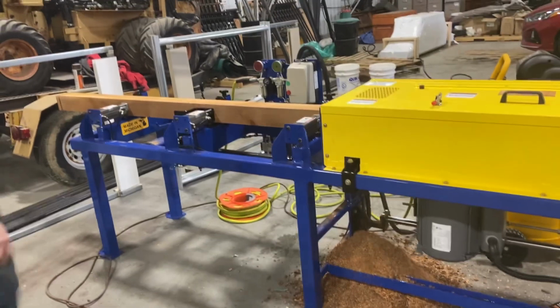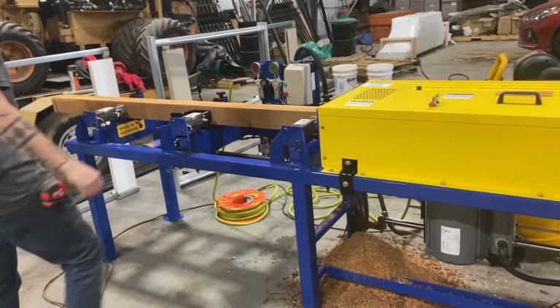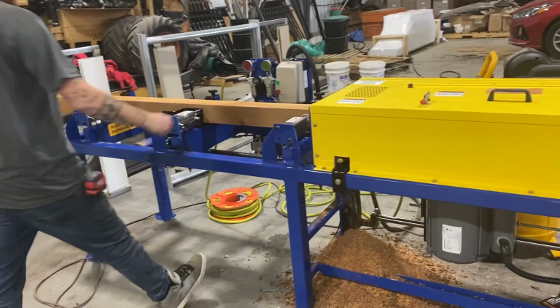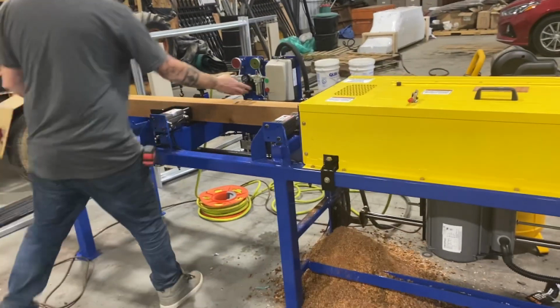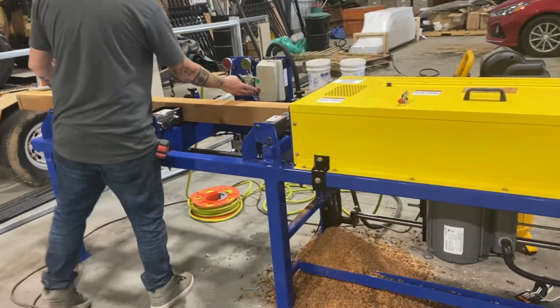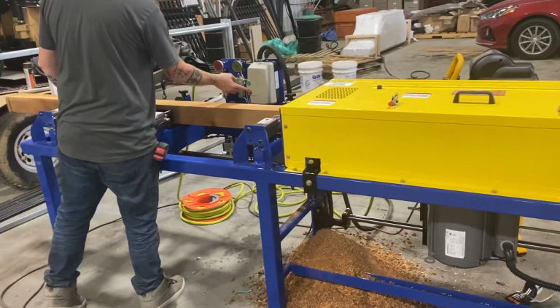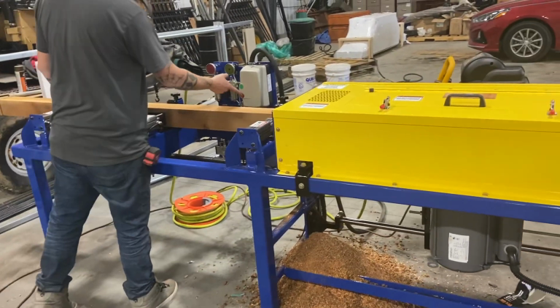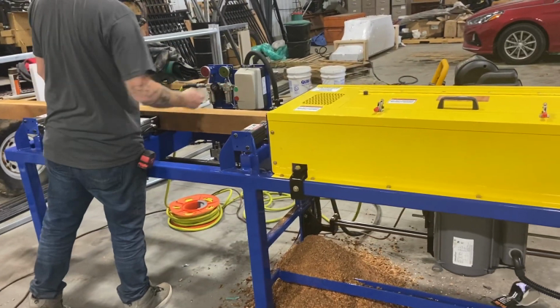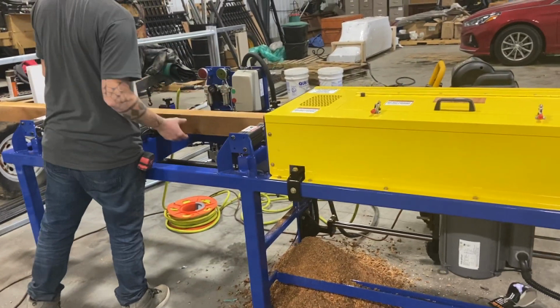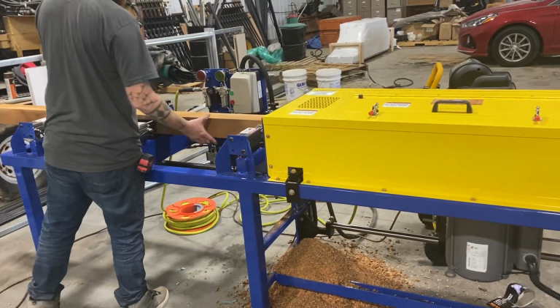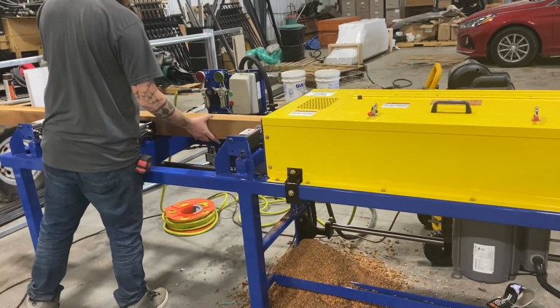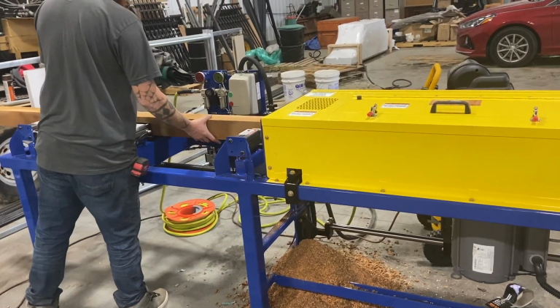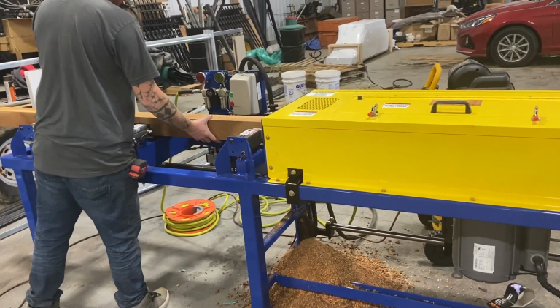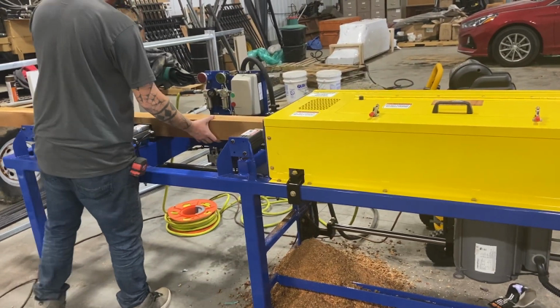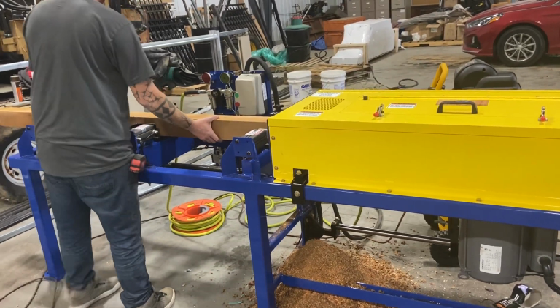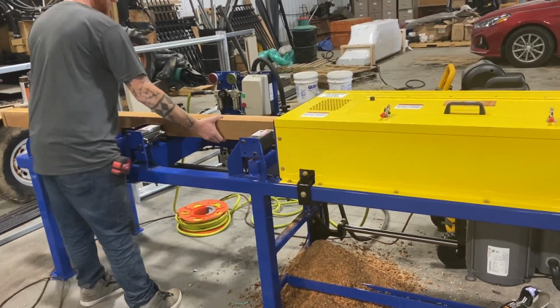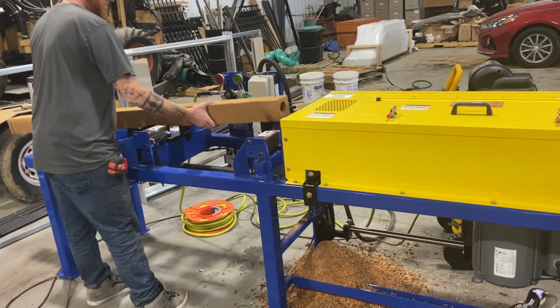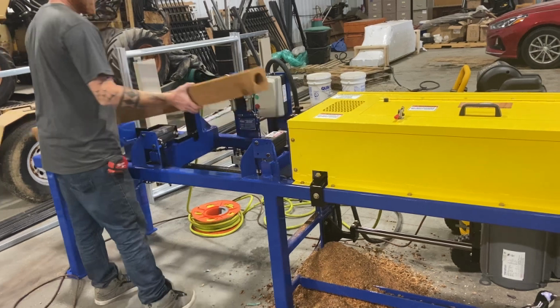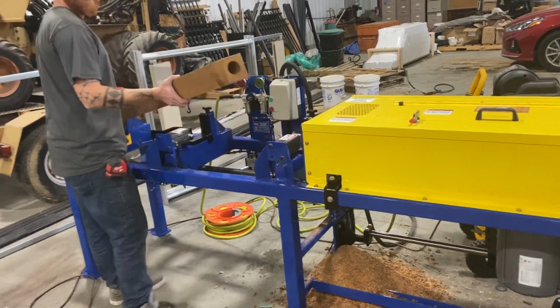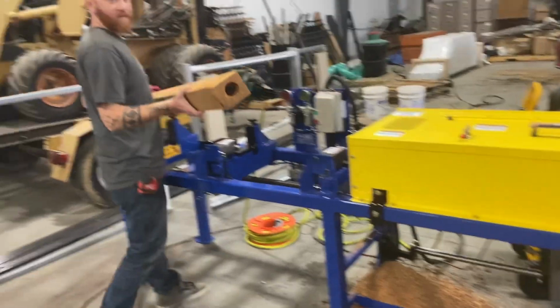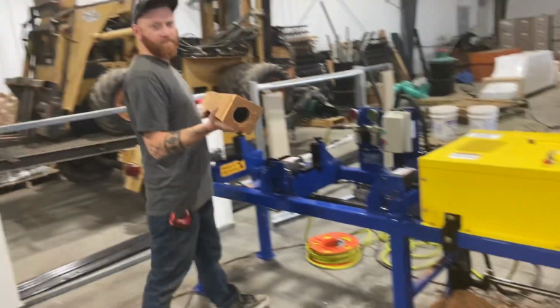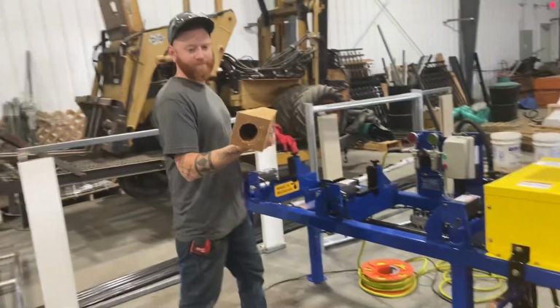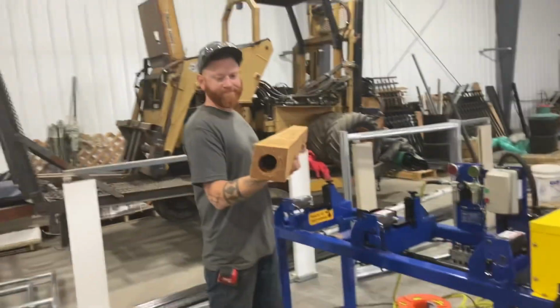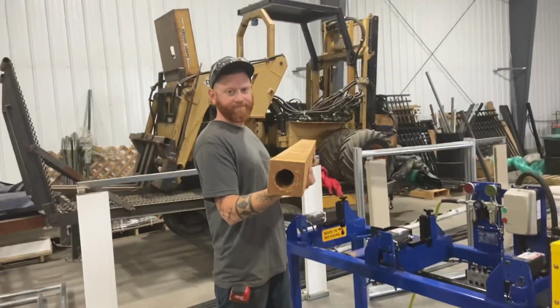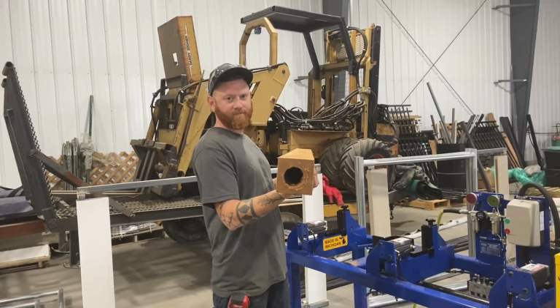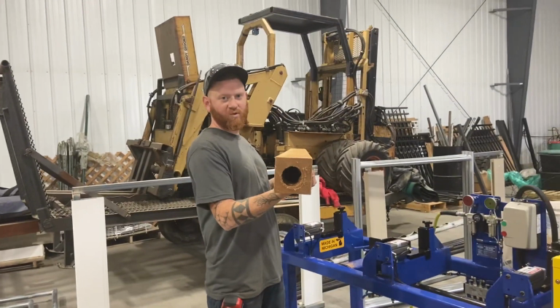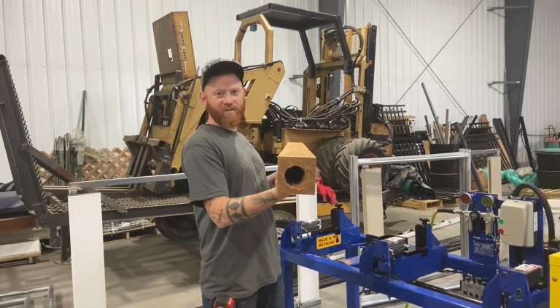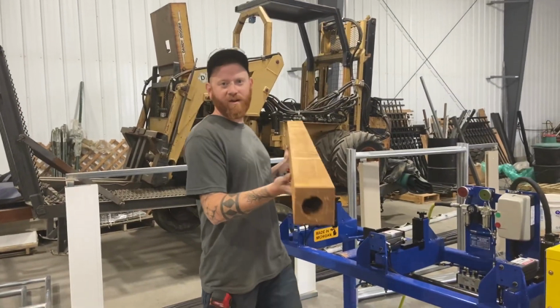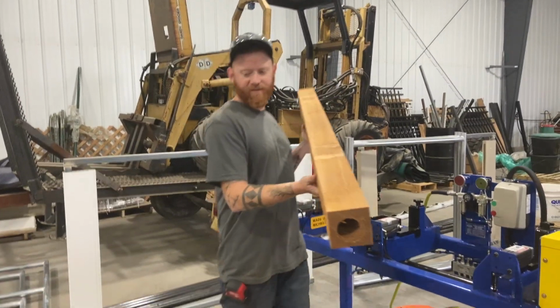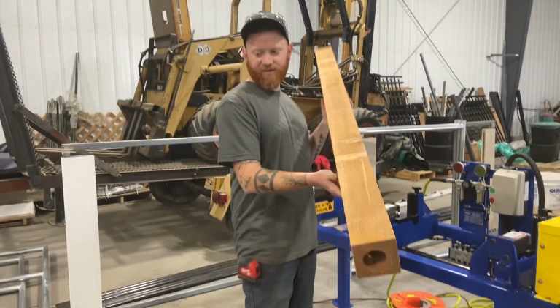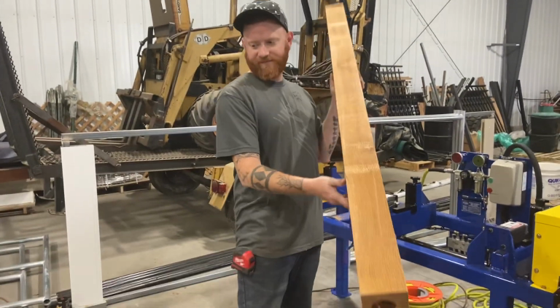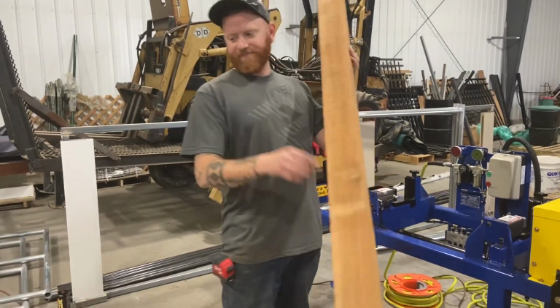There we go. And the post is done. Nice hole all the way up in there.